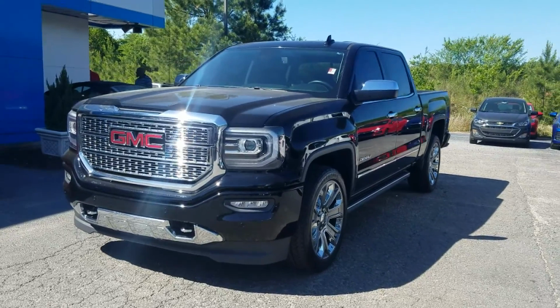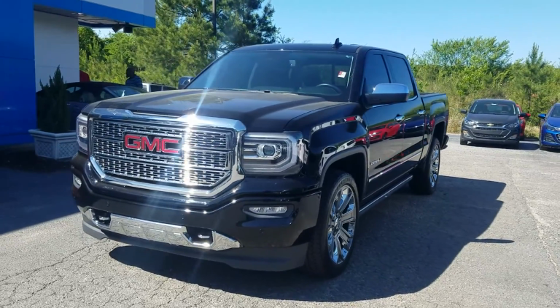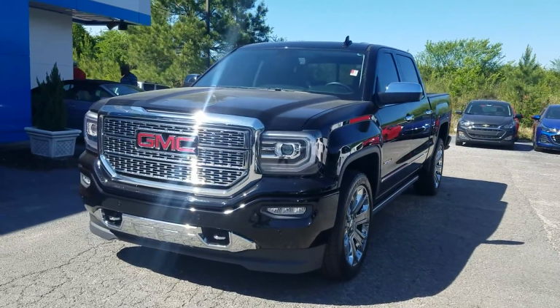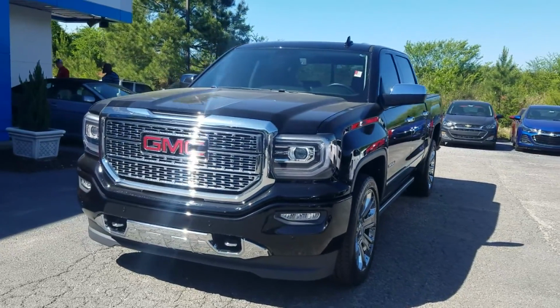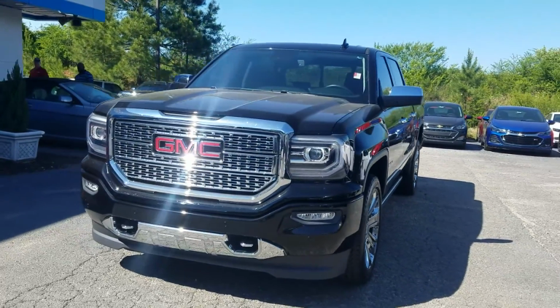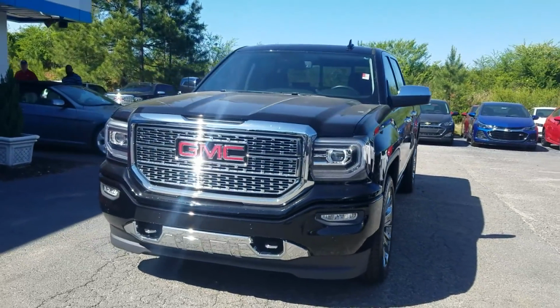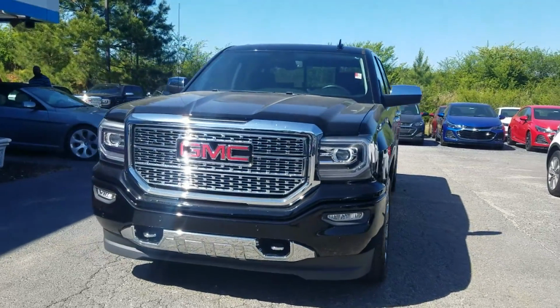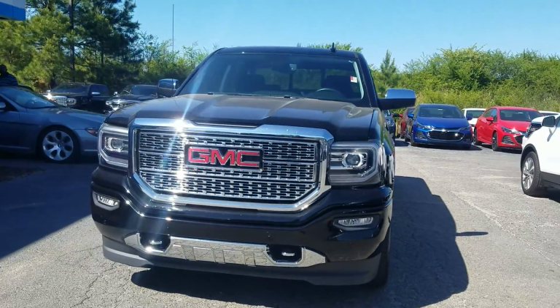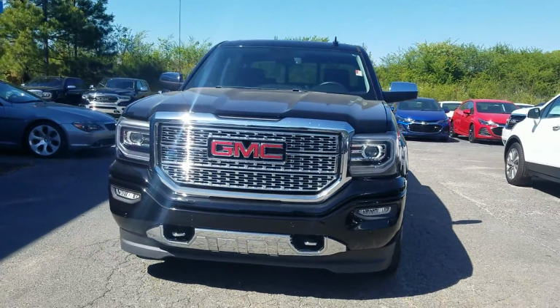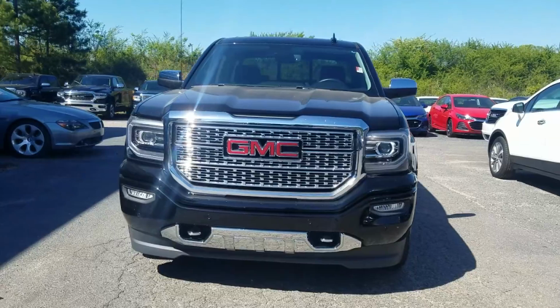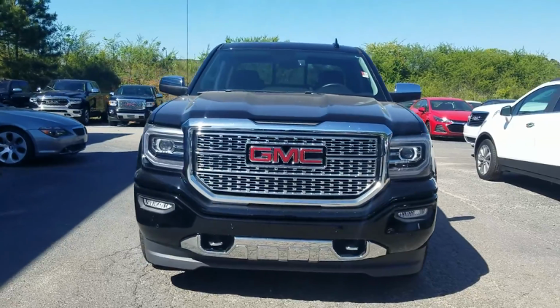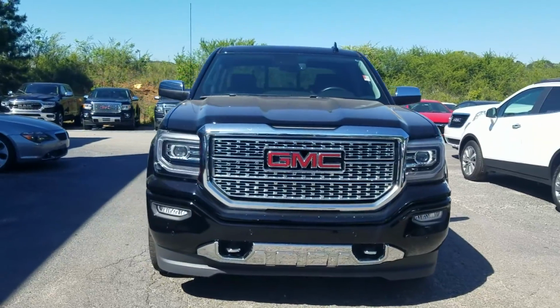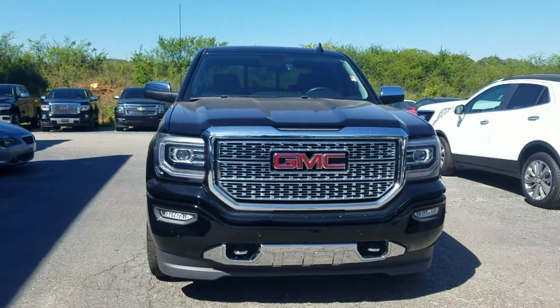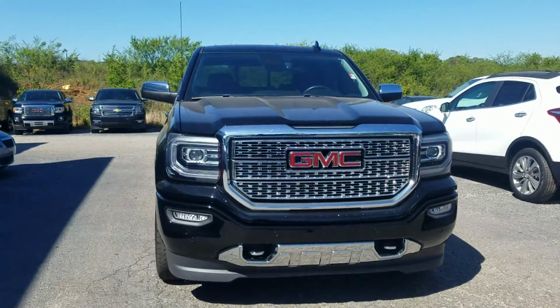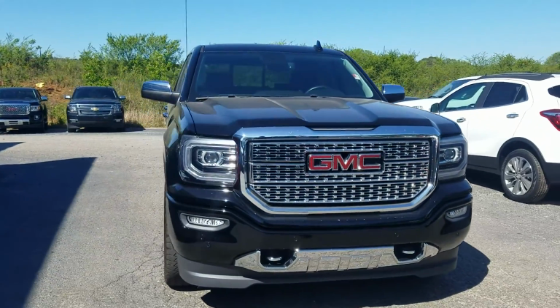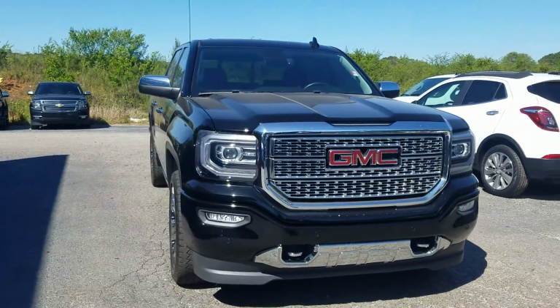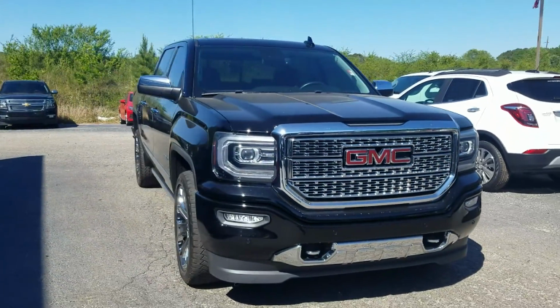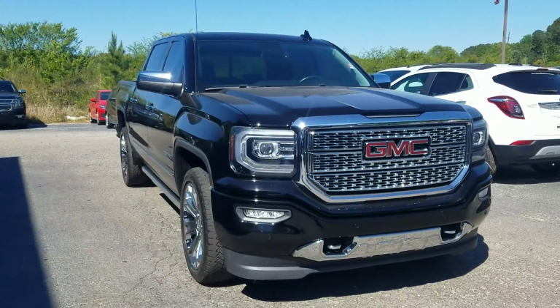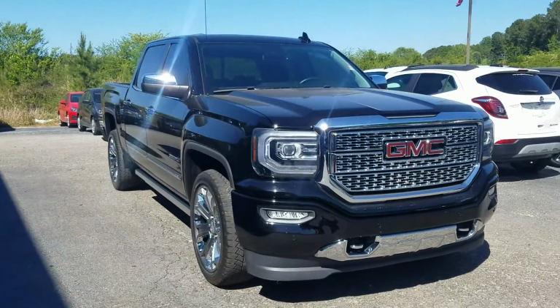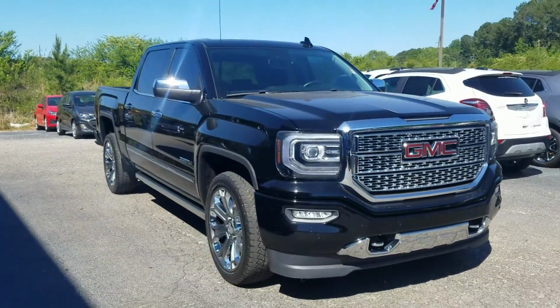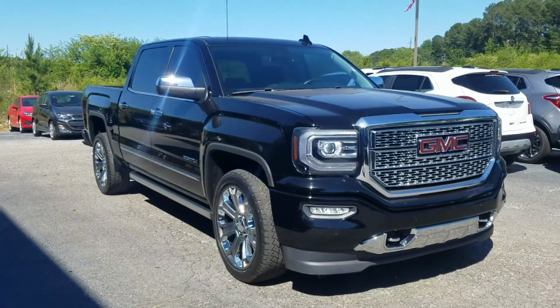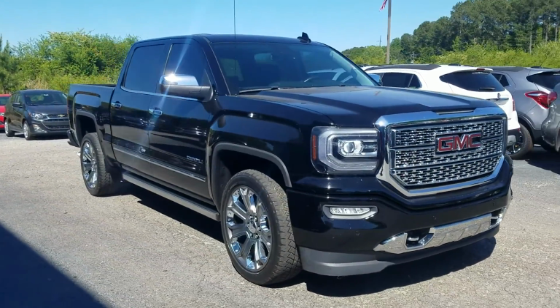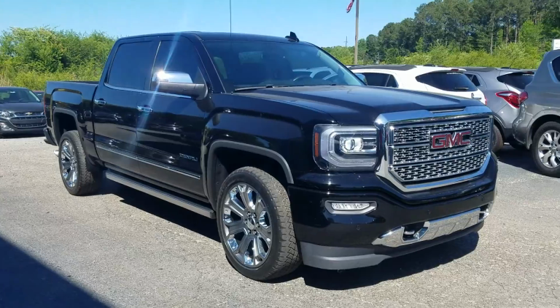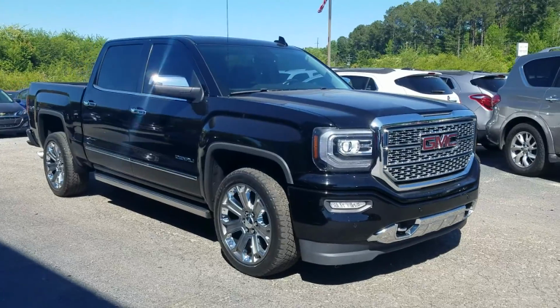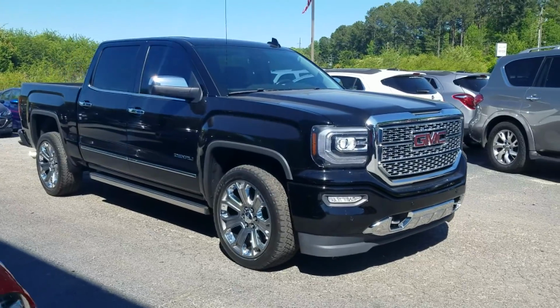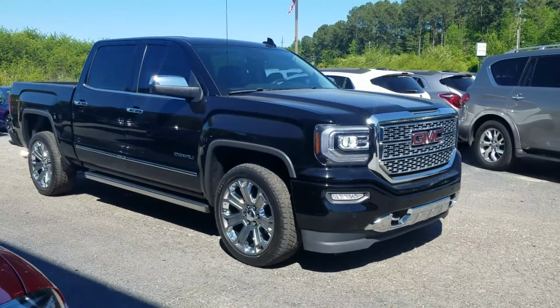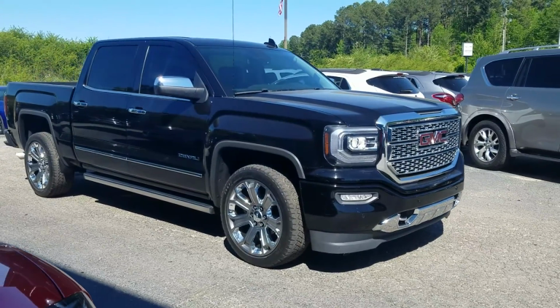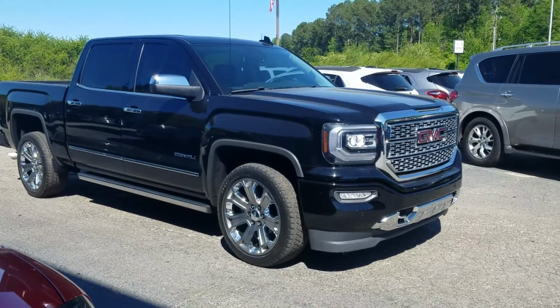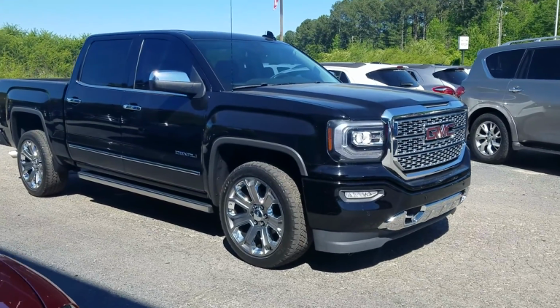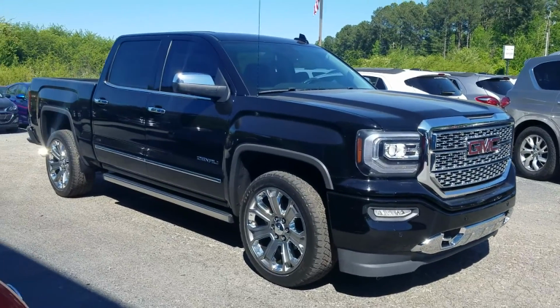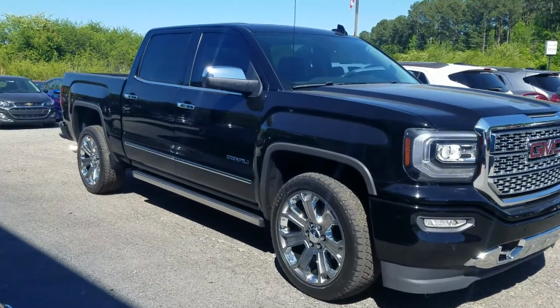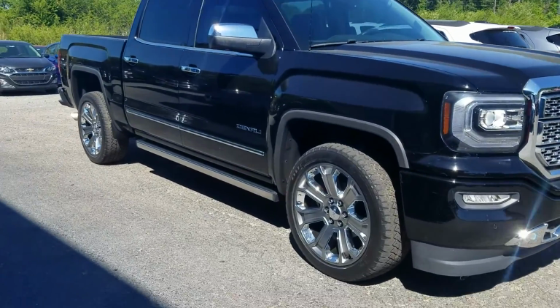Hey Dennis, this is Fabian with your member Chevrolet. Just wanted to come out and make a quick little personalized video for you. I'm getting your 2016 GMC Sierra Denali pulled up and ready for you.